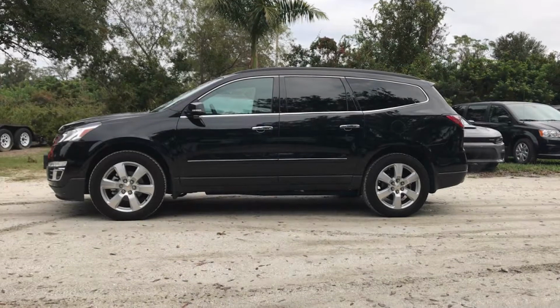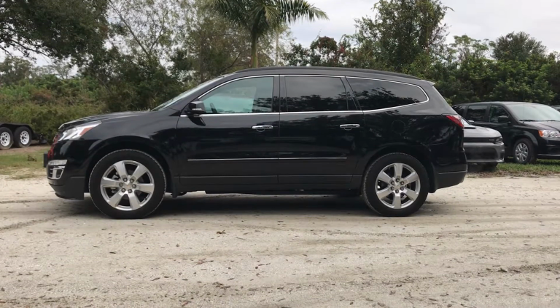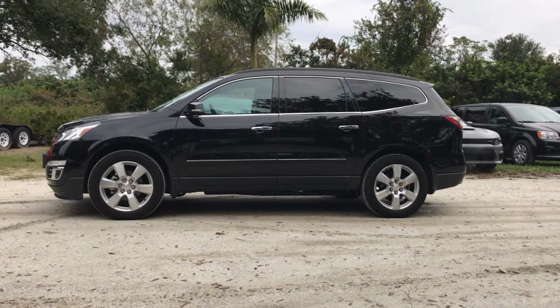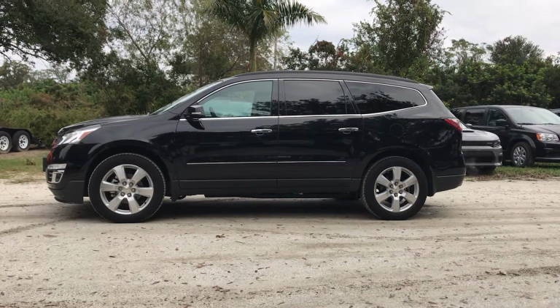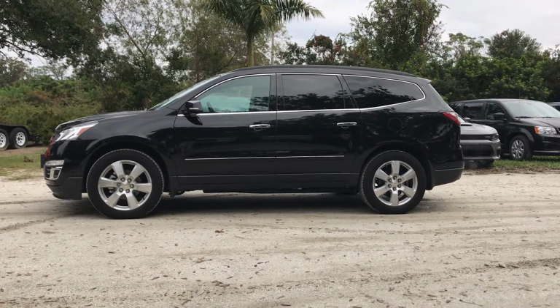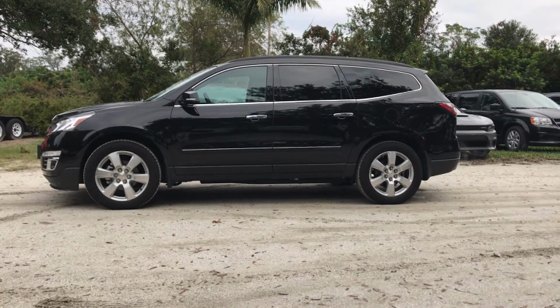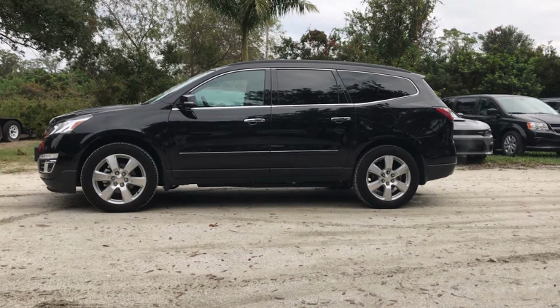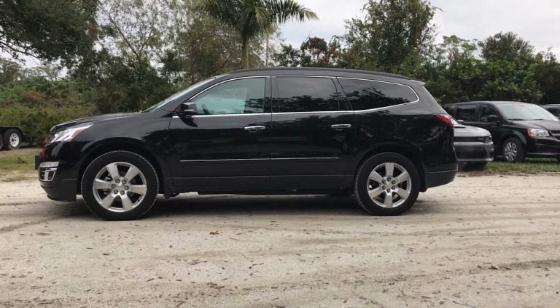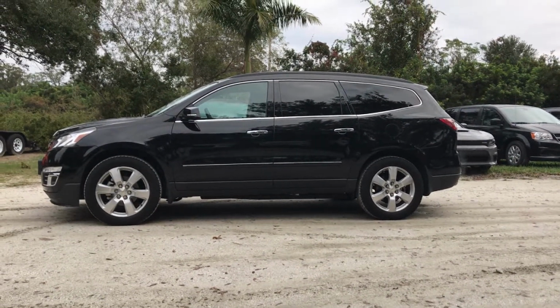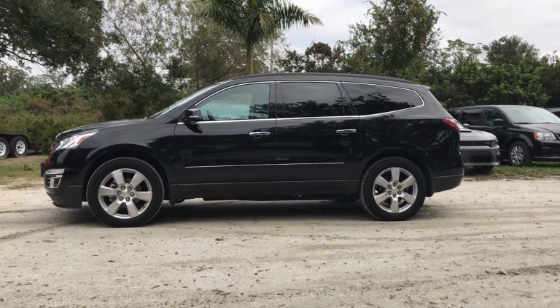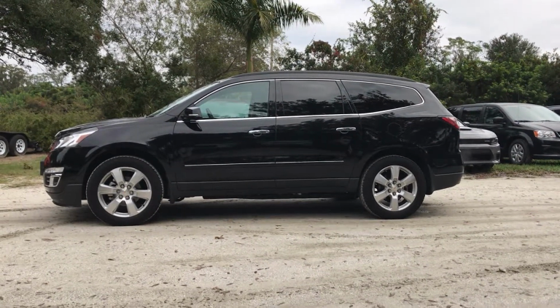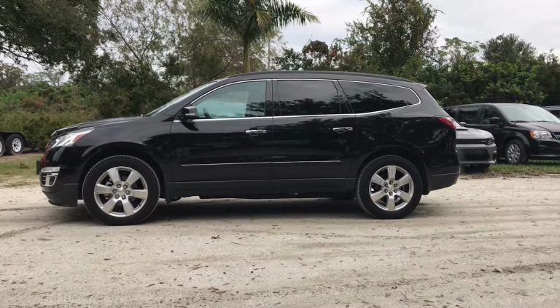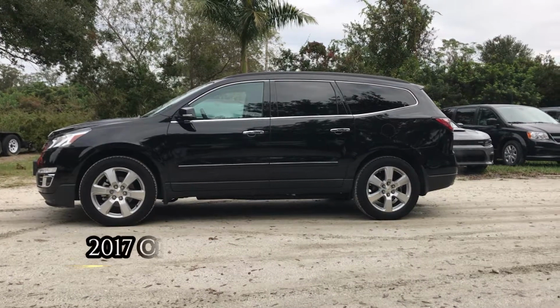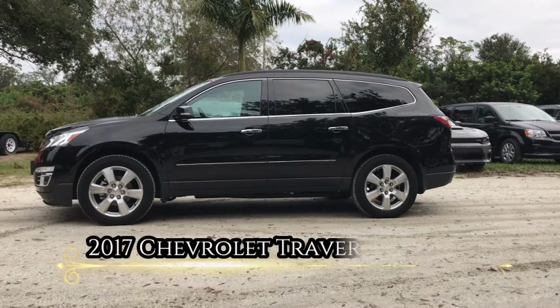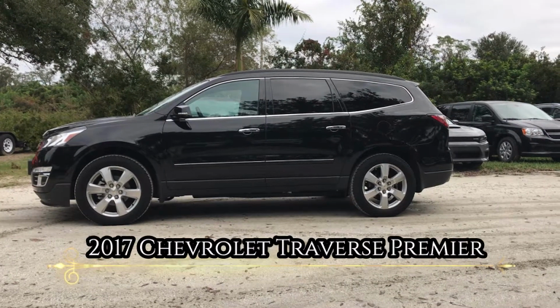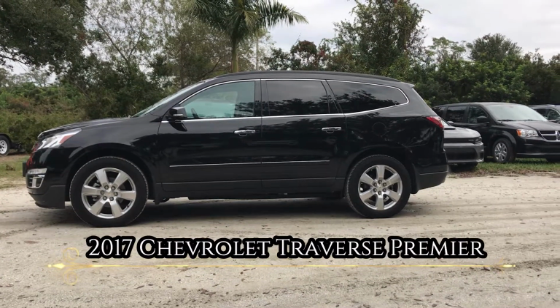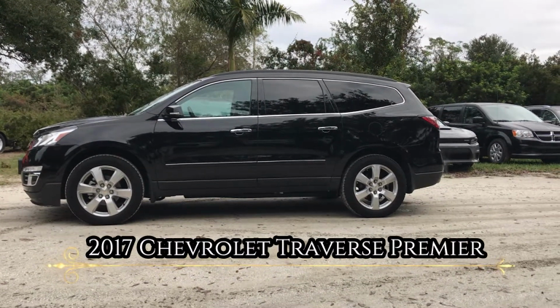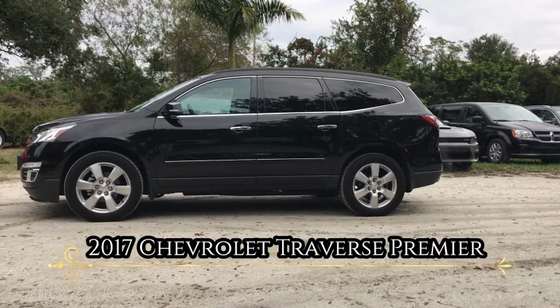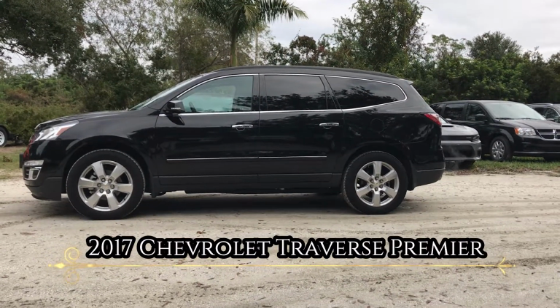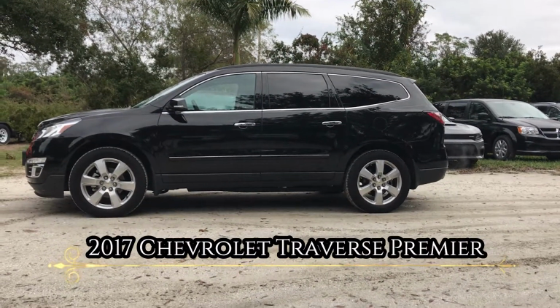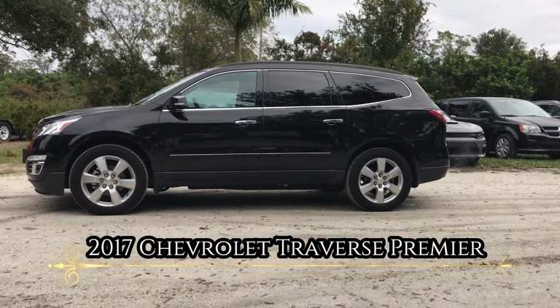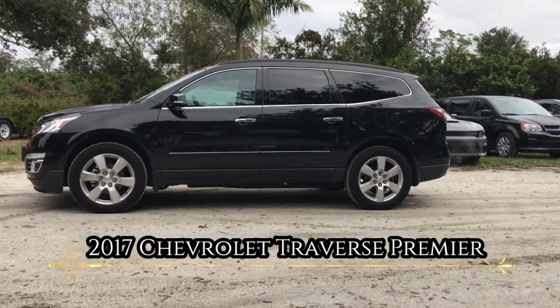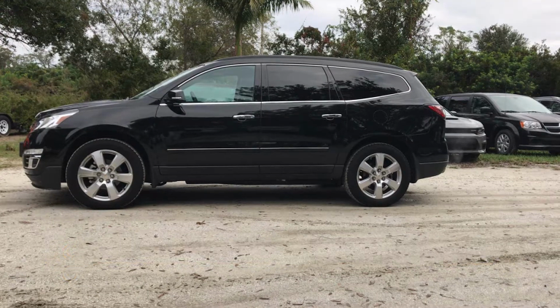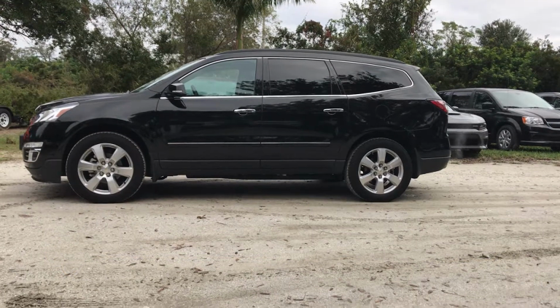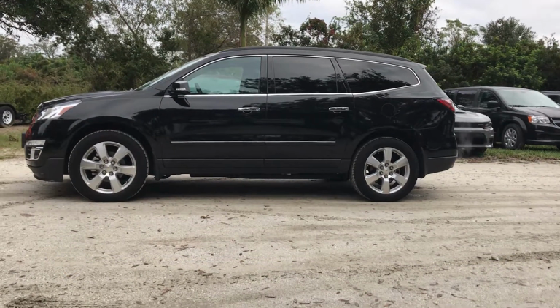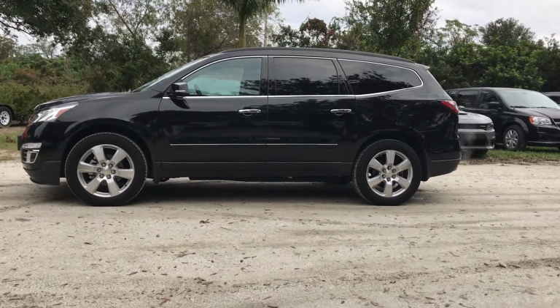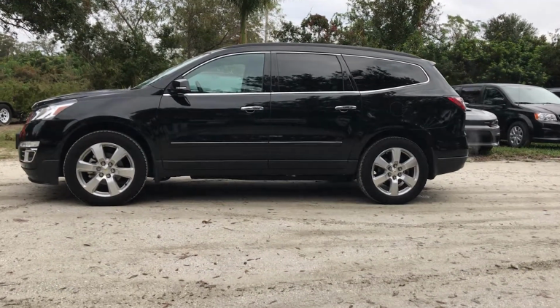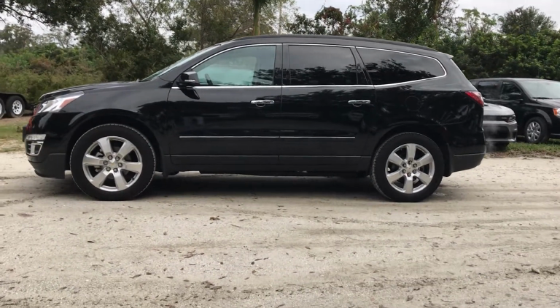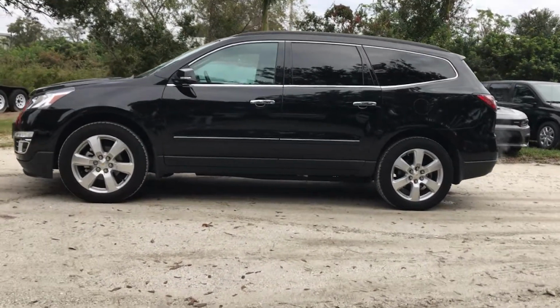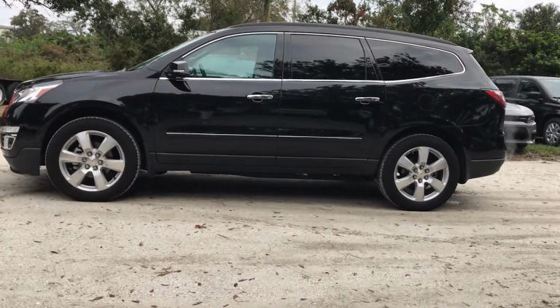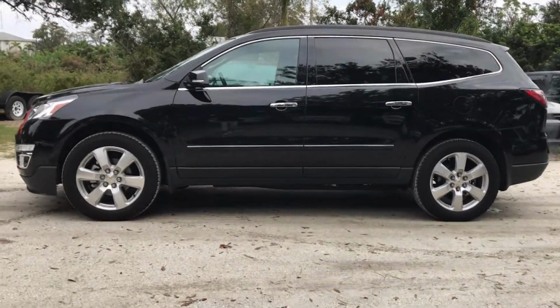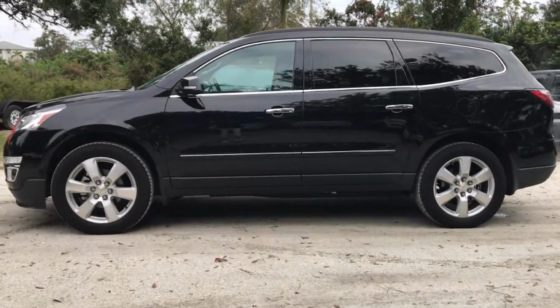Hi, this is Teresa here at Ferkins Chrysler Jeep Dodge Ram in Bradenton, Florida. Just took in this 2017 Chevy Traverse. This is an all-wheel drive, black in color with the alloy wheels.